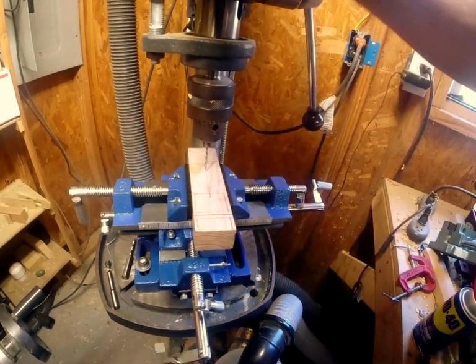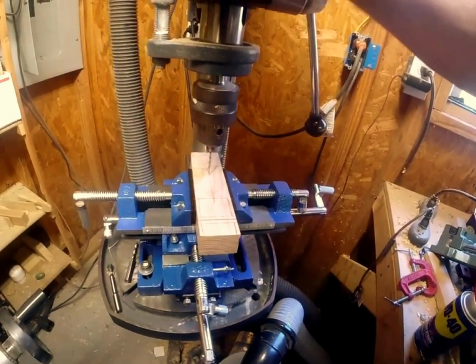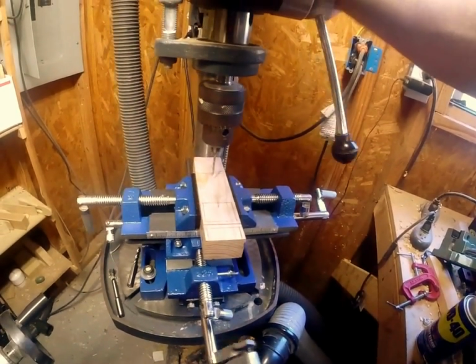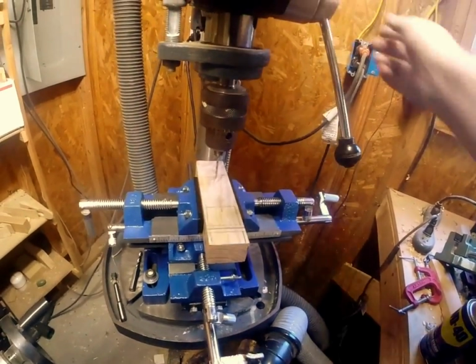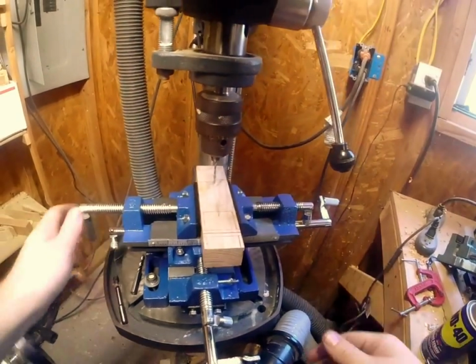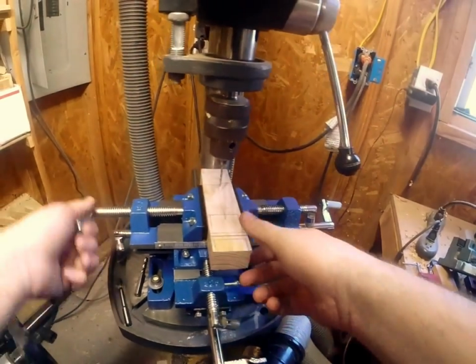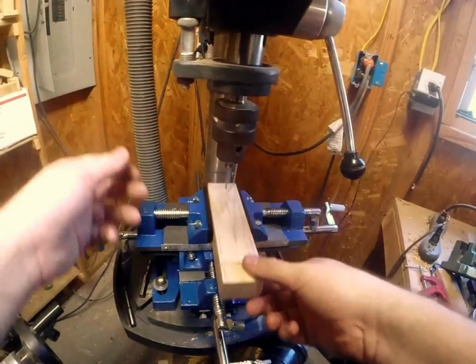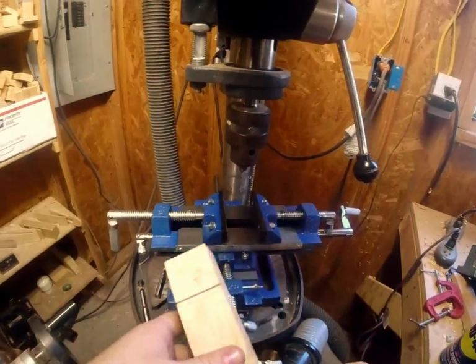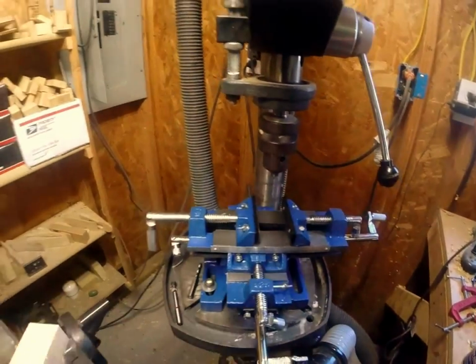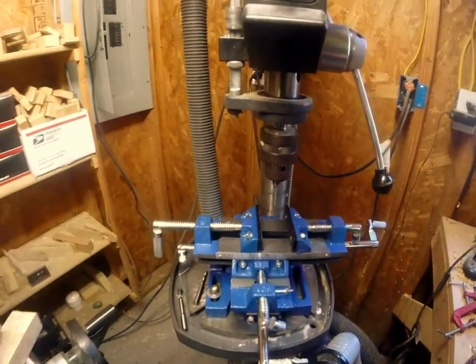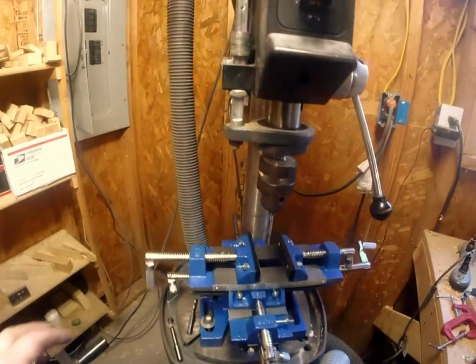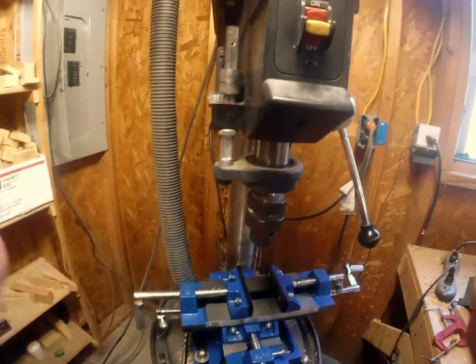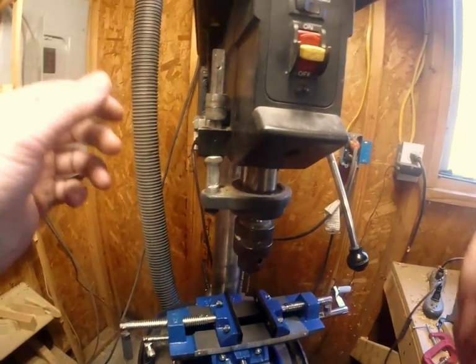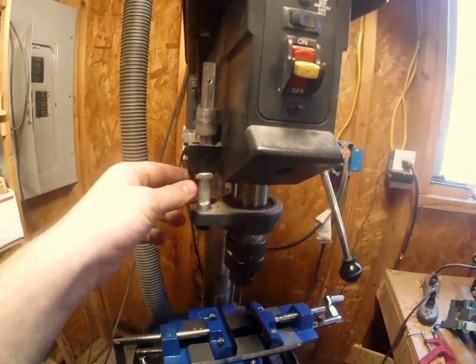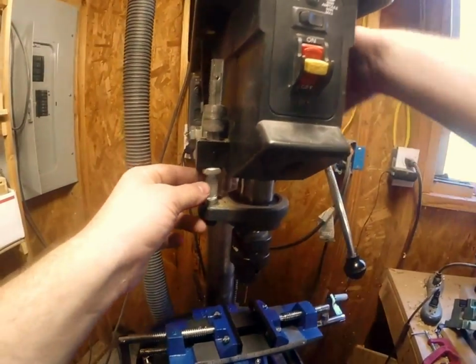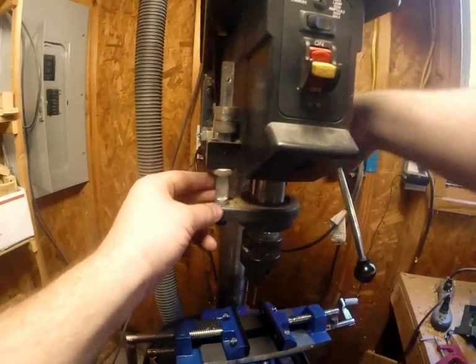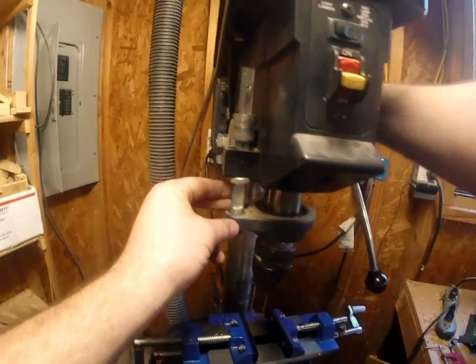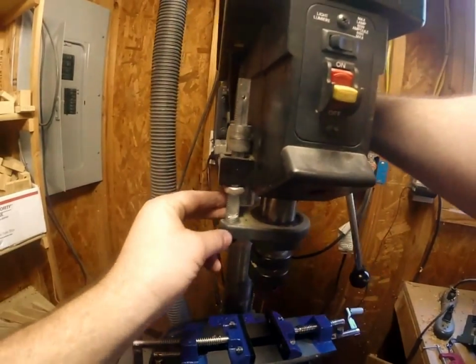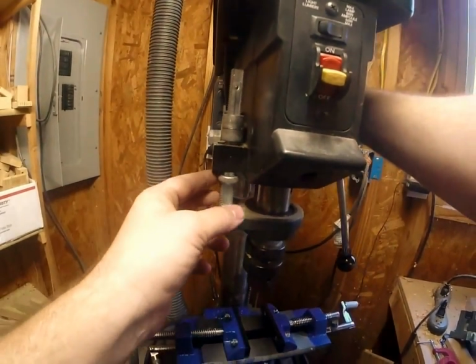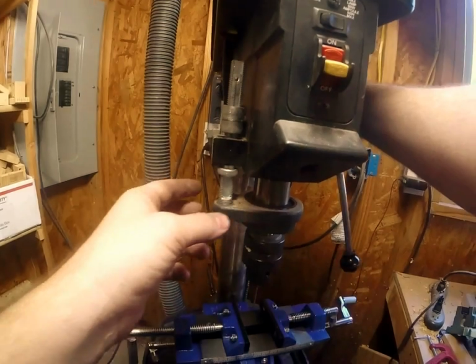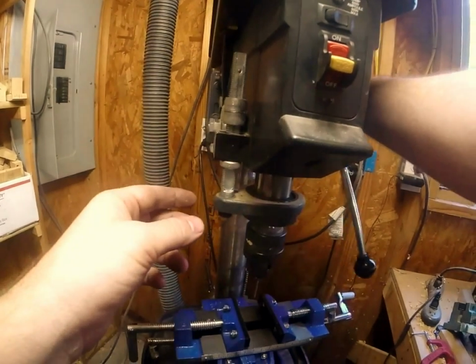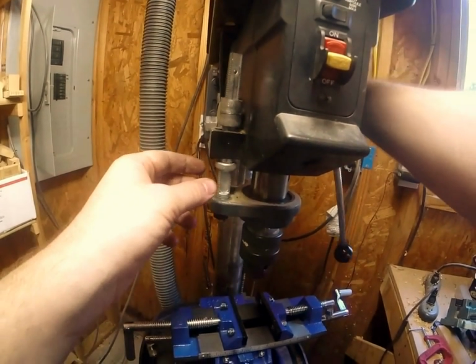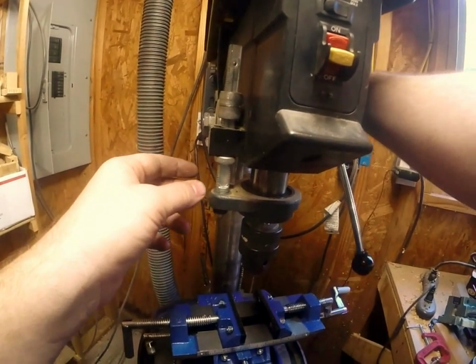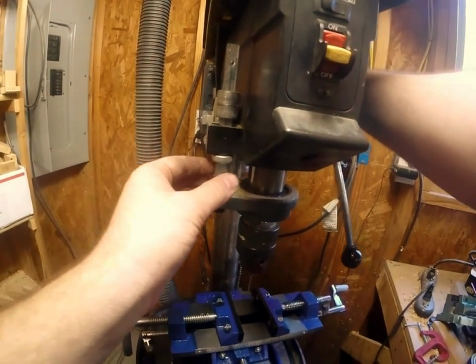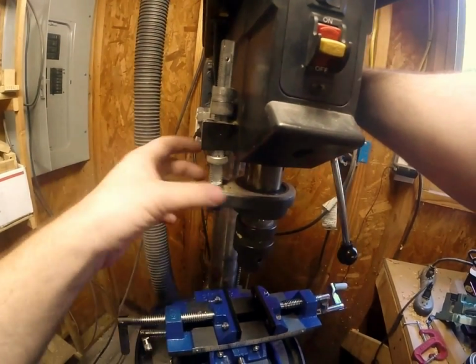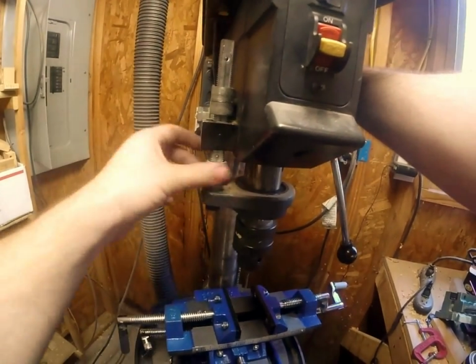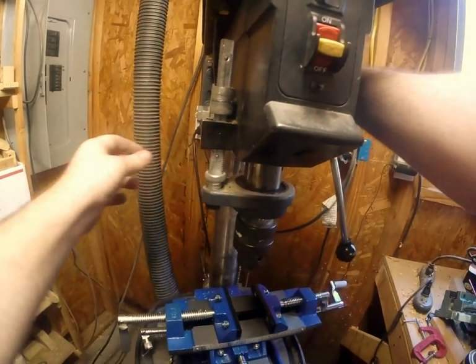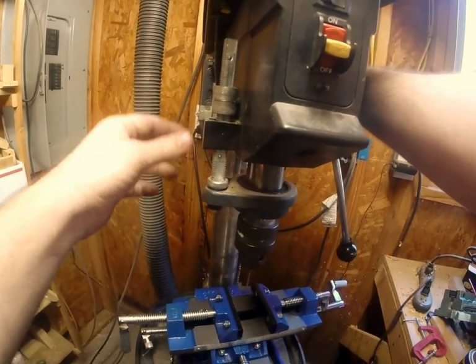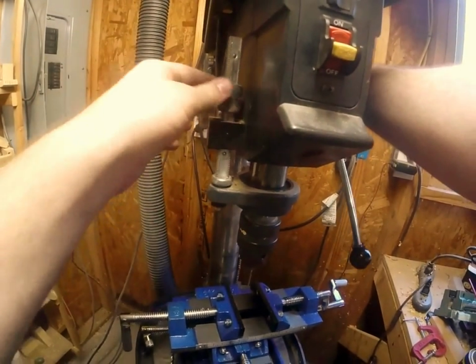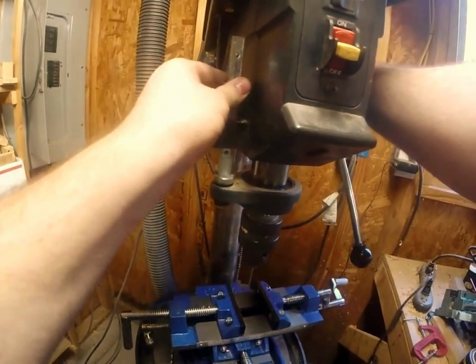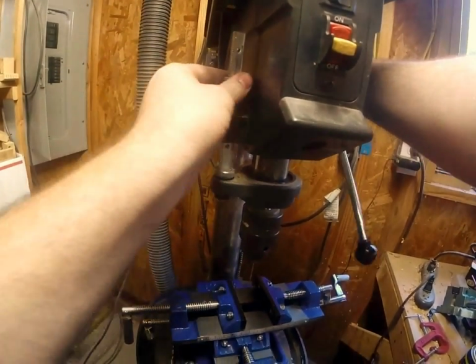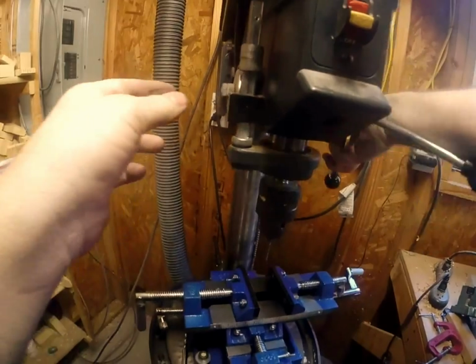With that done, we're going to look at the second point: our depth, depending on what you want to do. On this particular model, there's a depth gauge that is adjustable.